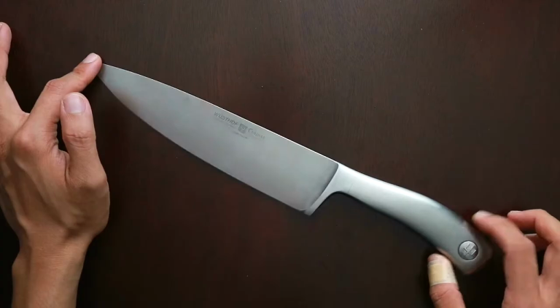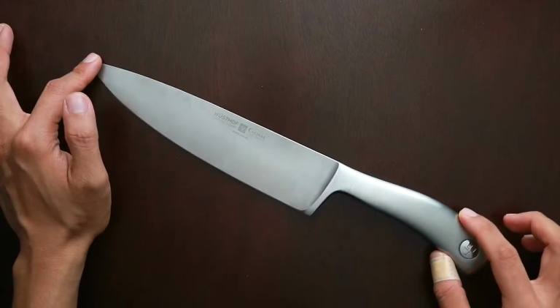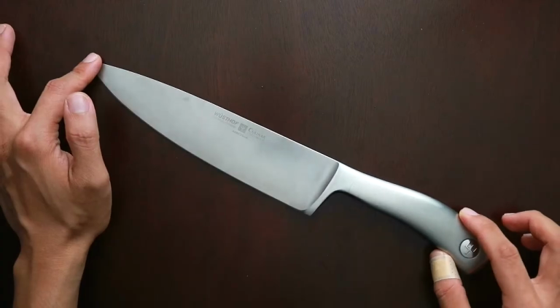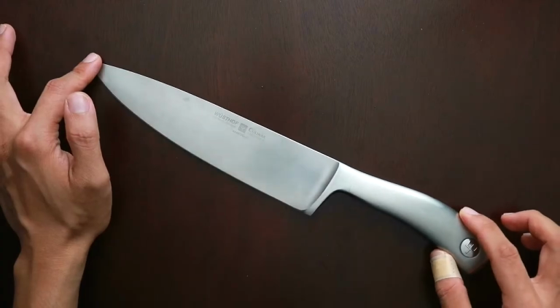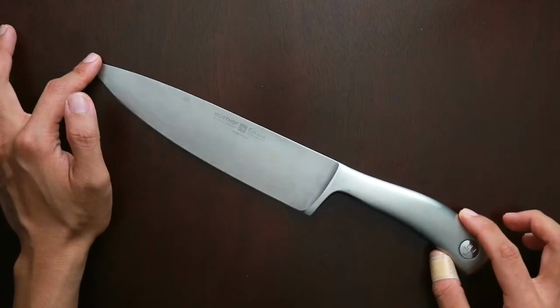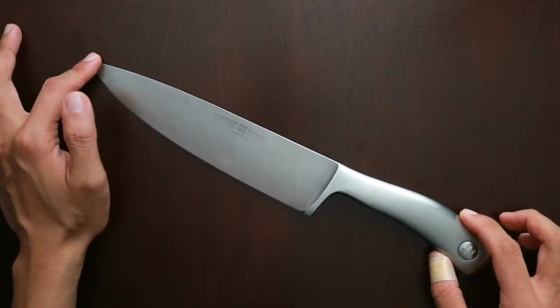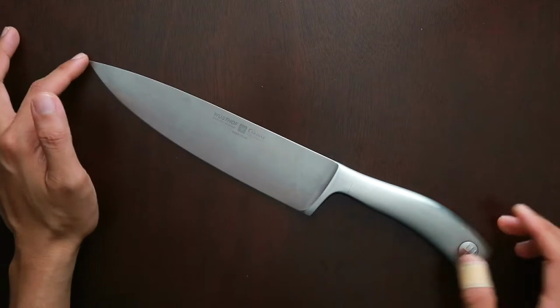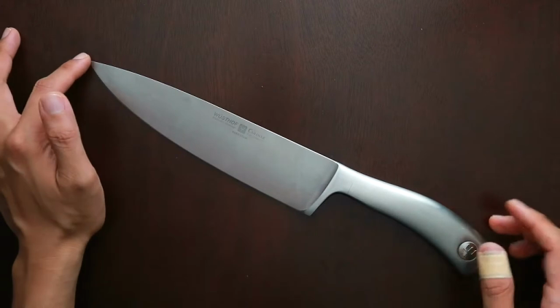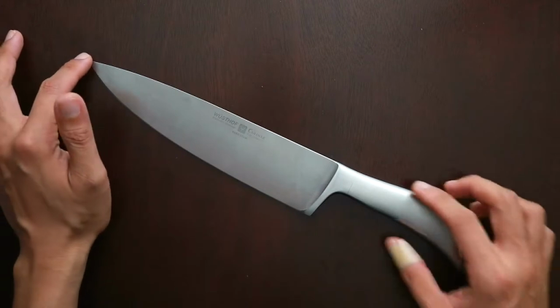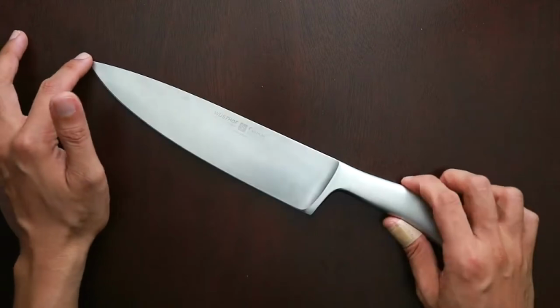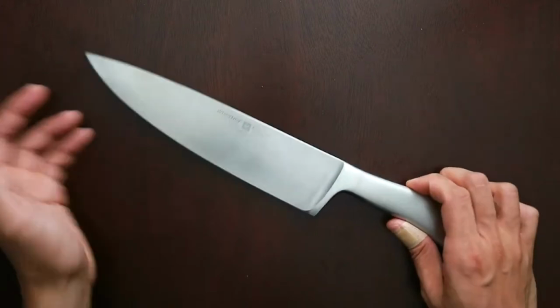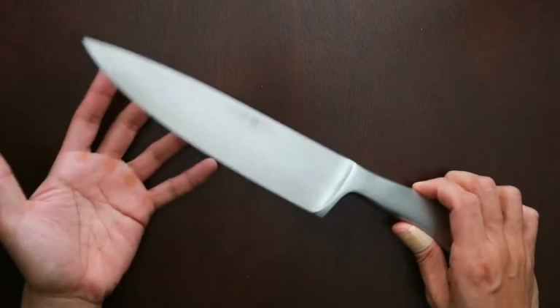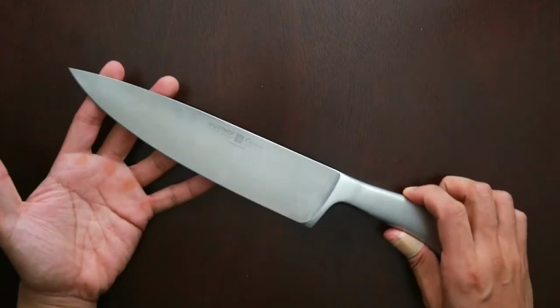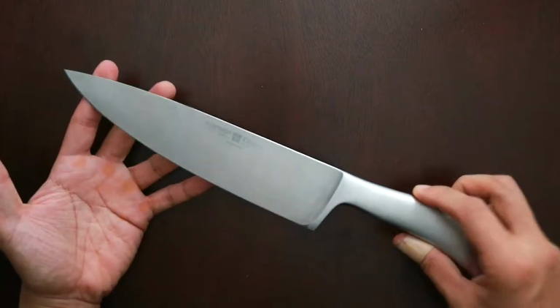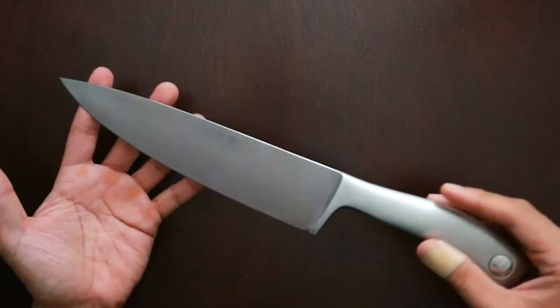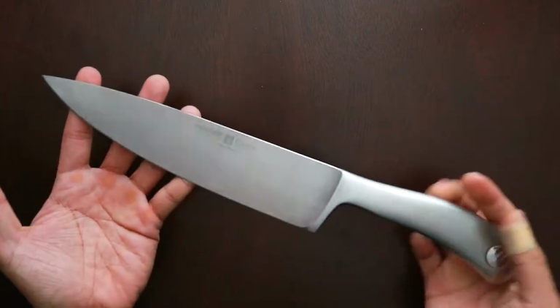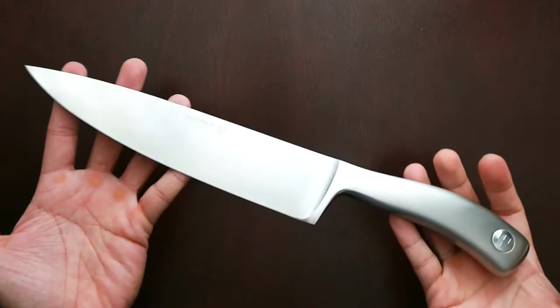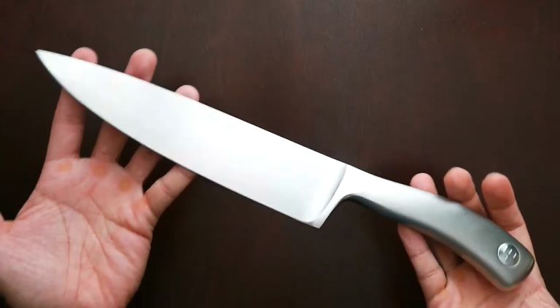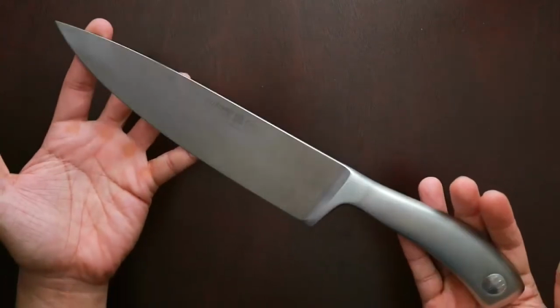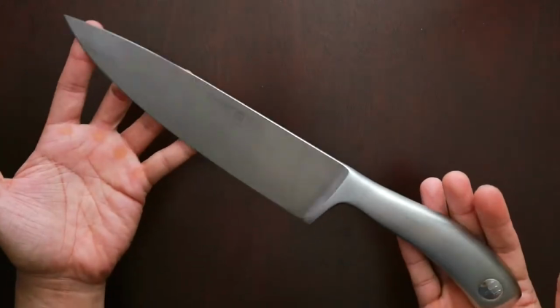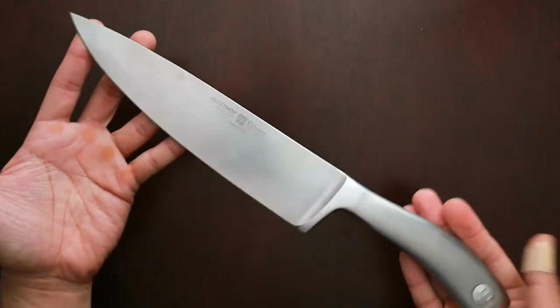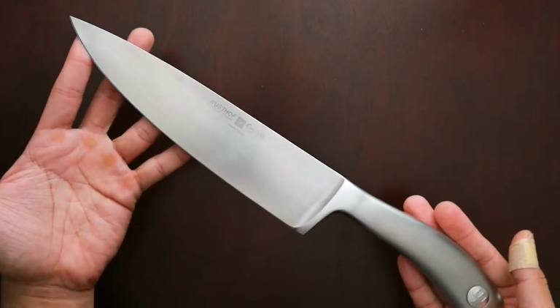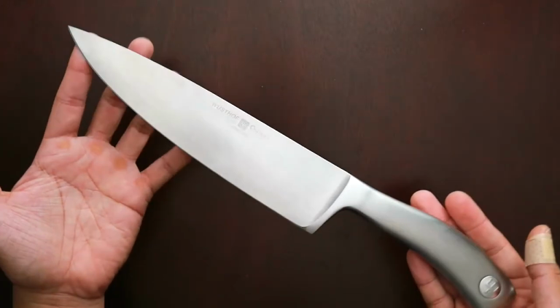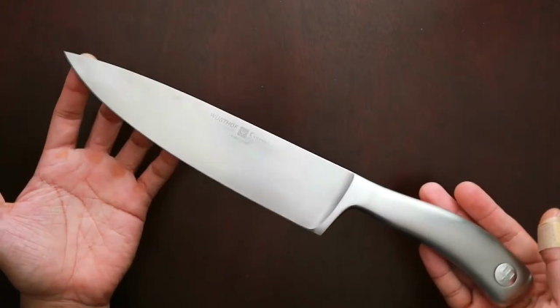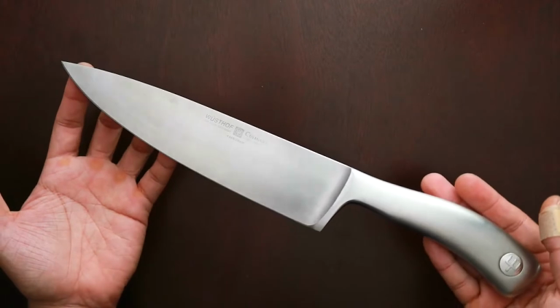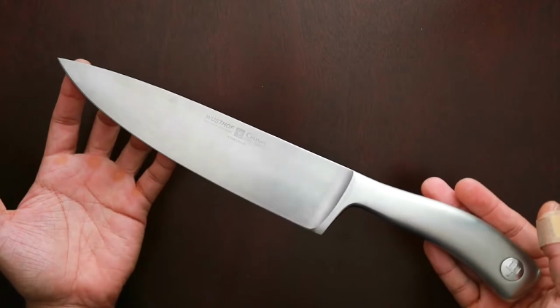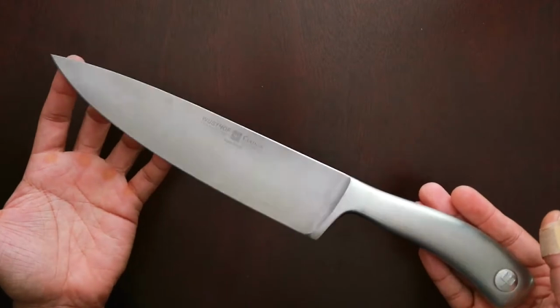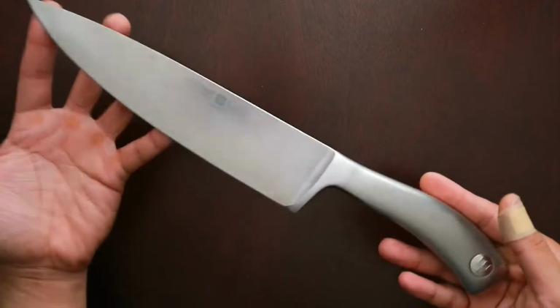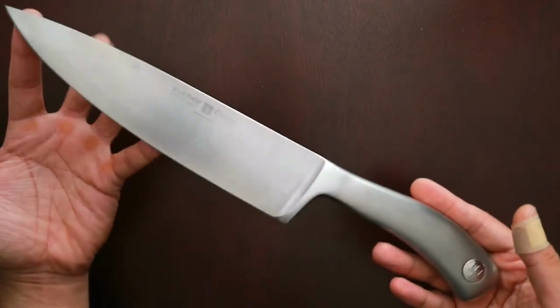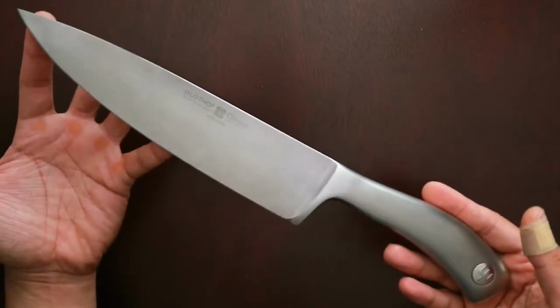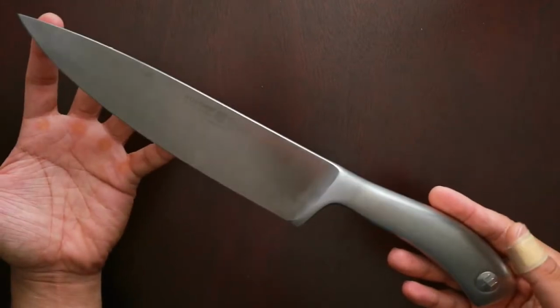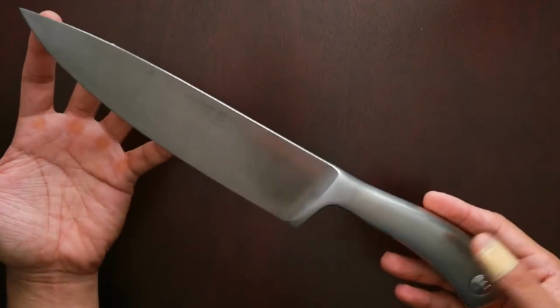As I've said, this is a very beautiful knife. The video I'm making right now is not even doing it justice. You have to see this in person.